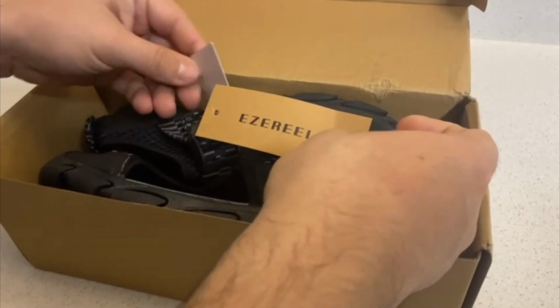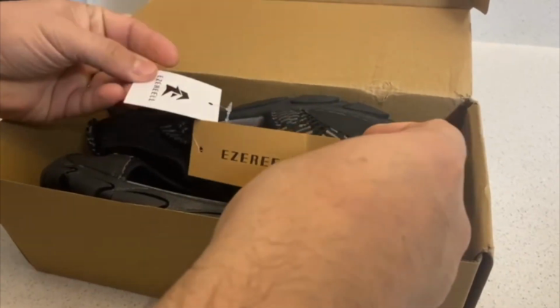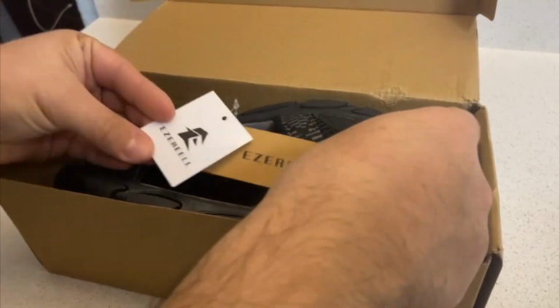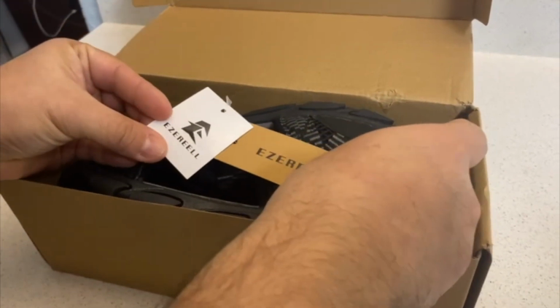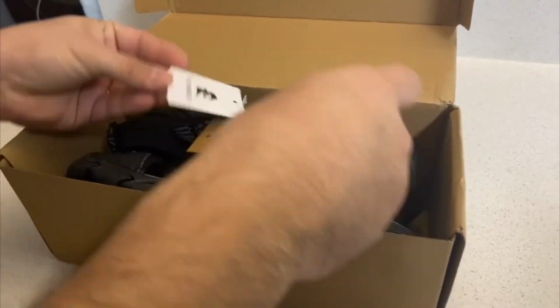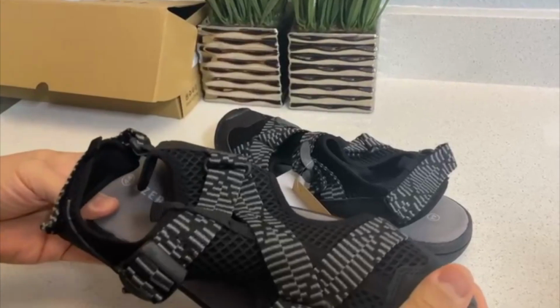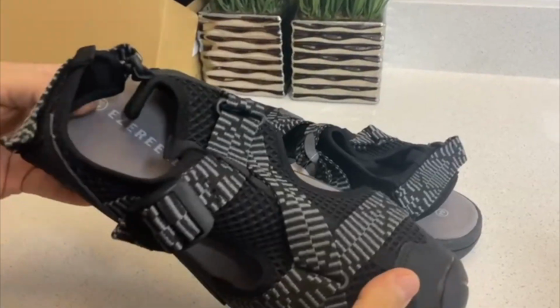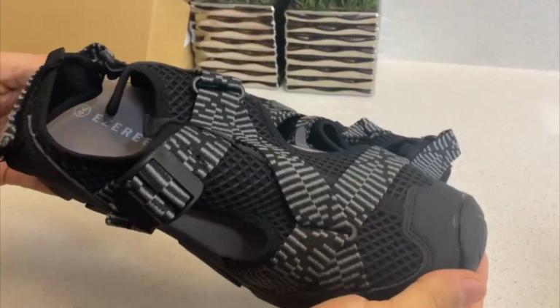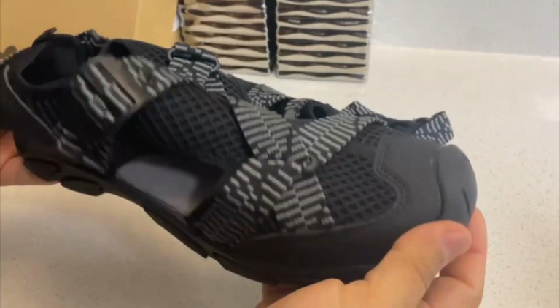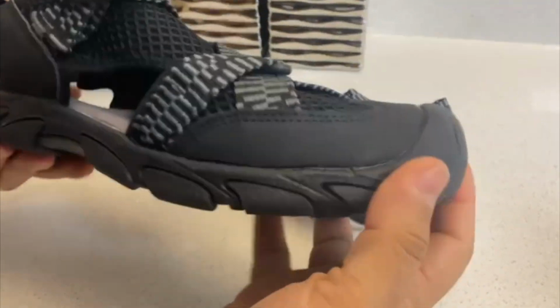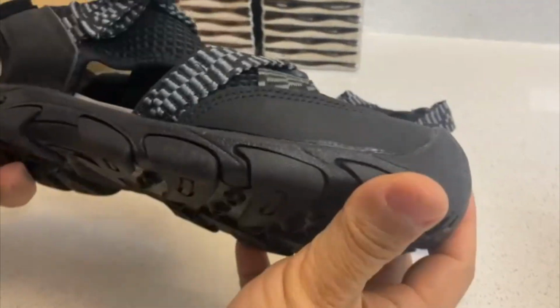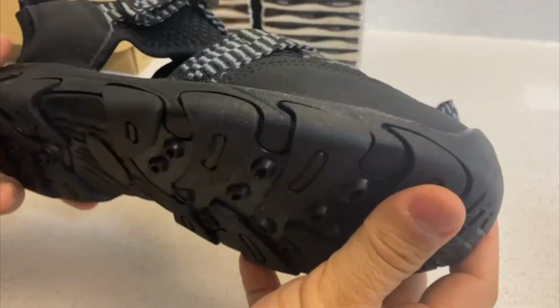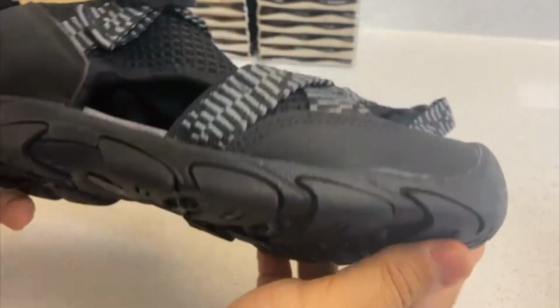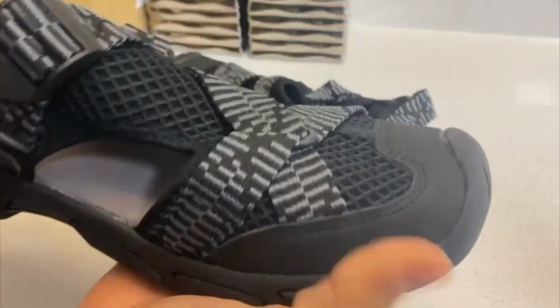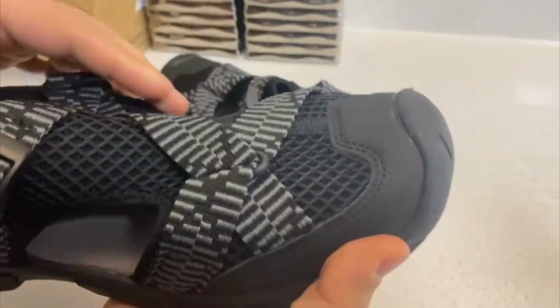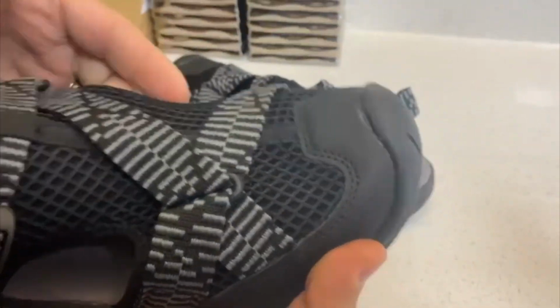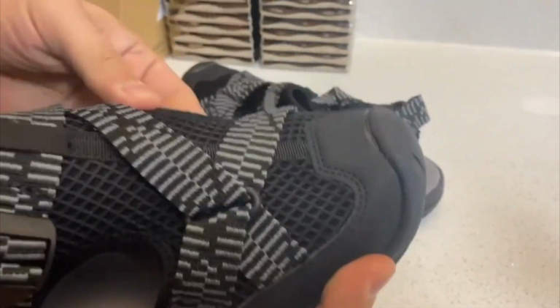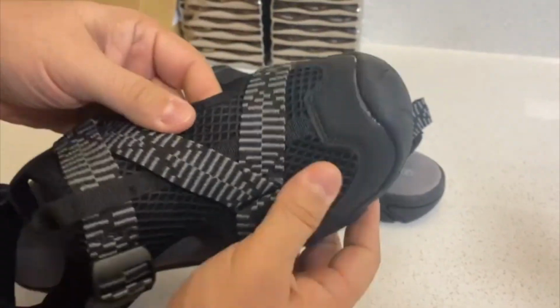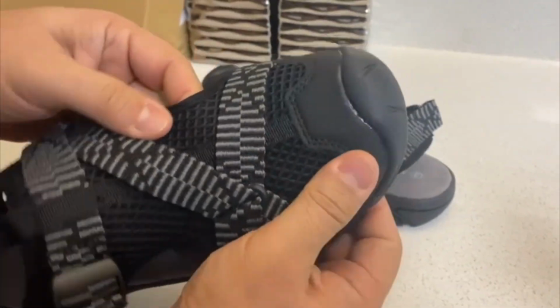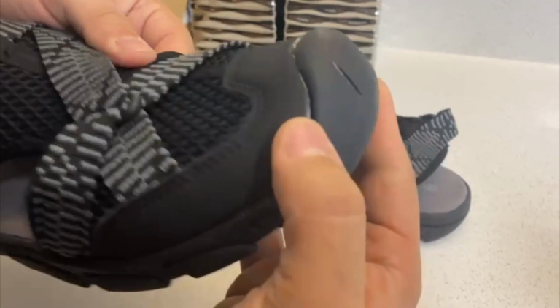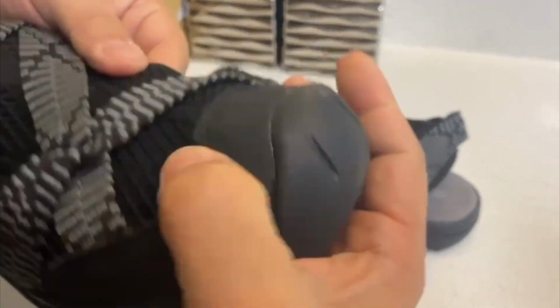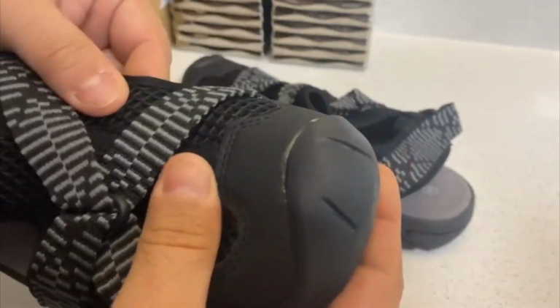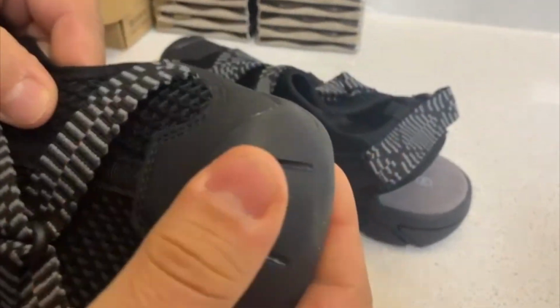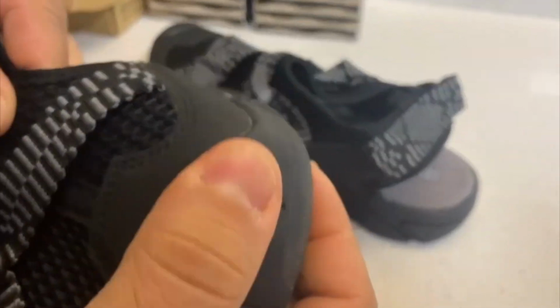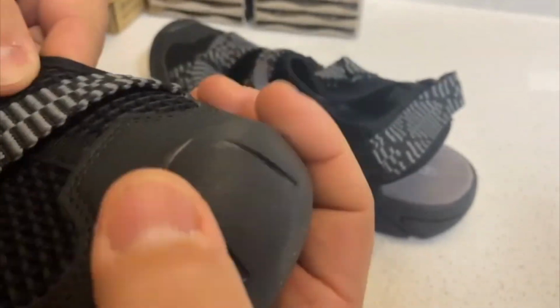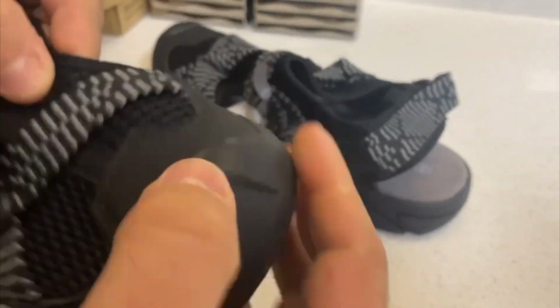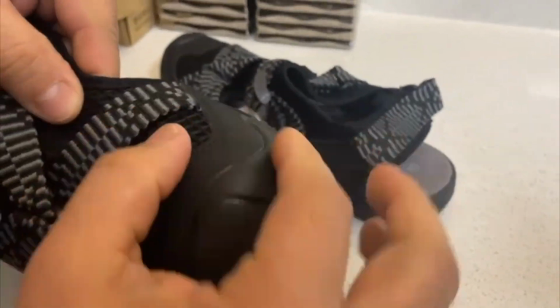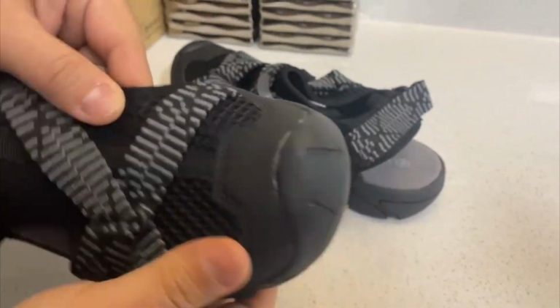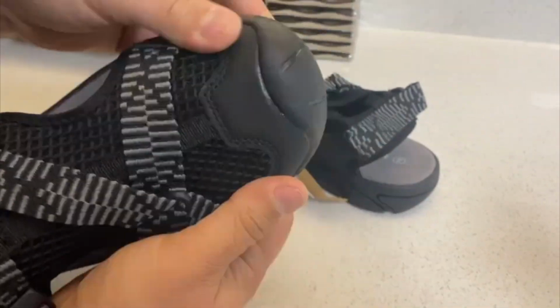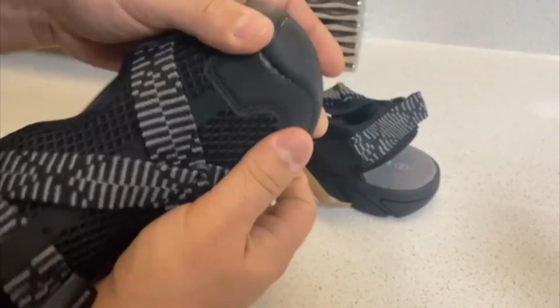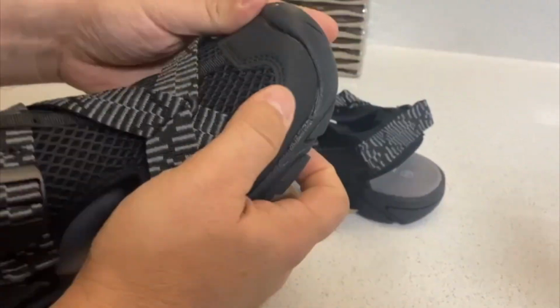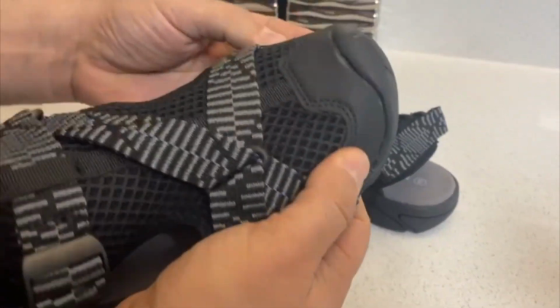Hey there, Joyce here. In today's video we're going to review this pair of sandals for men that I got sent out for review.